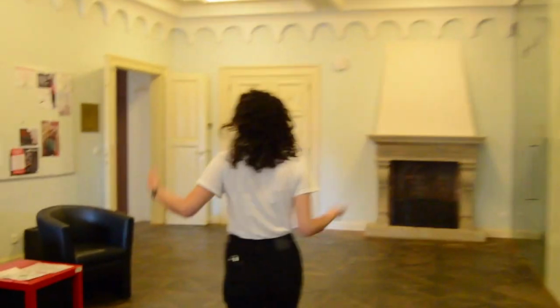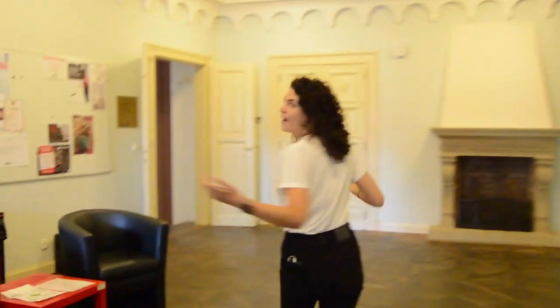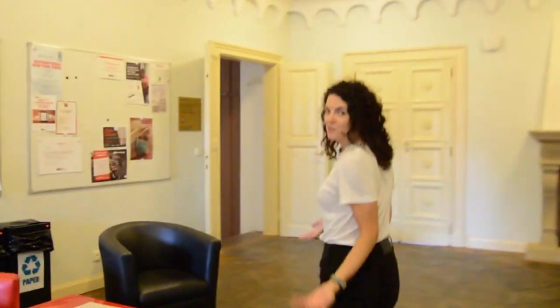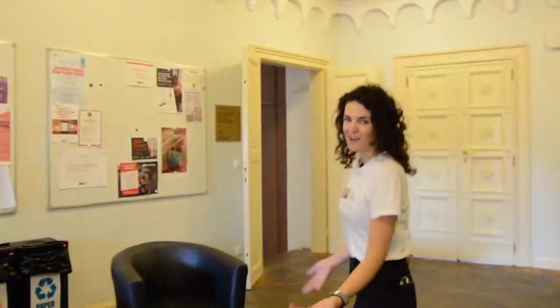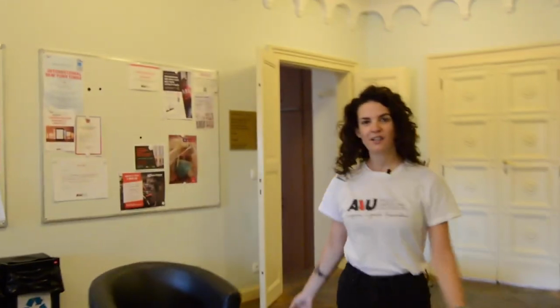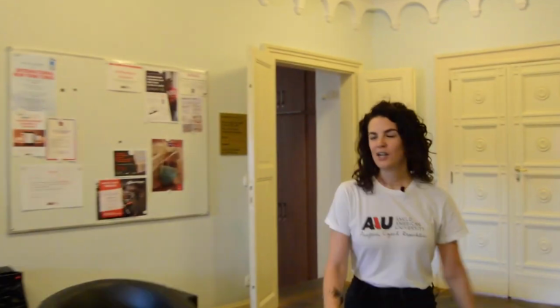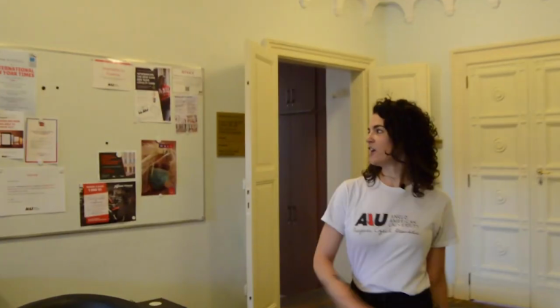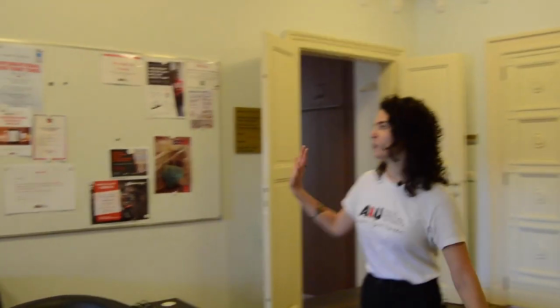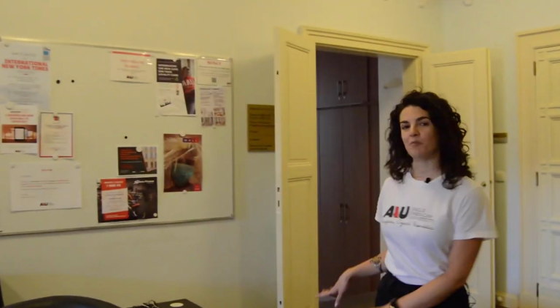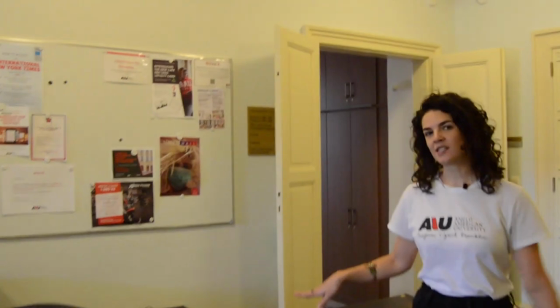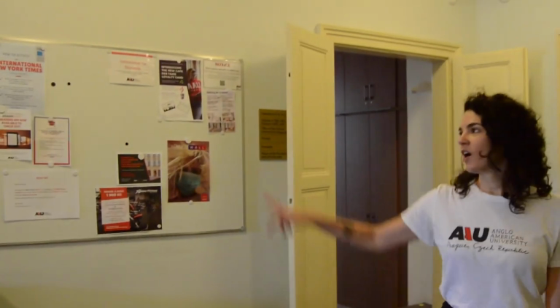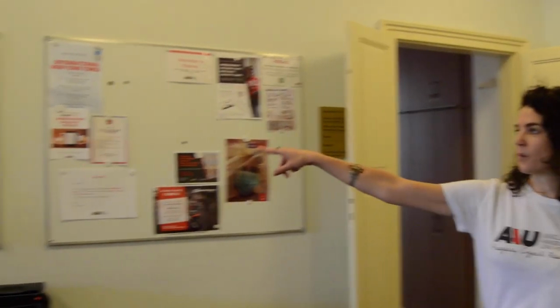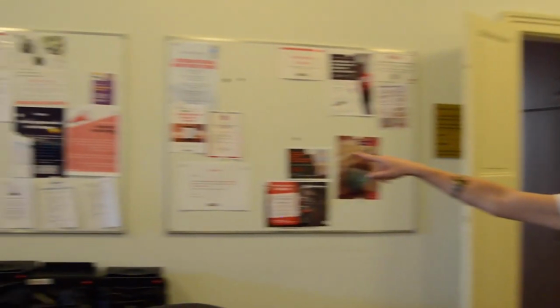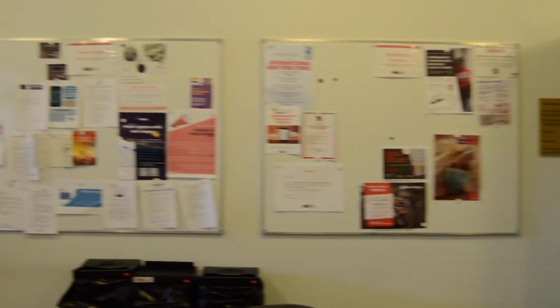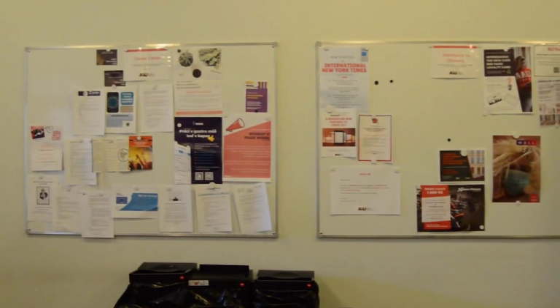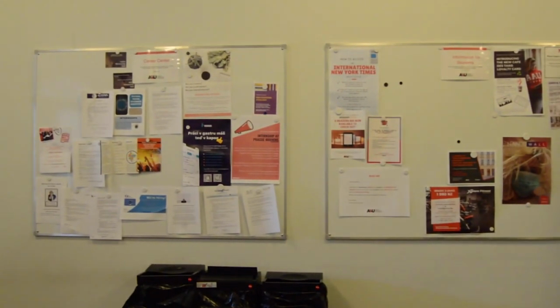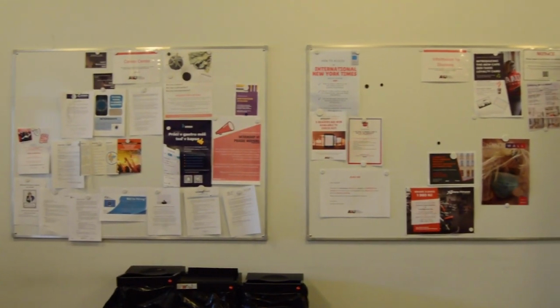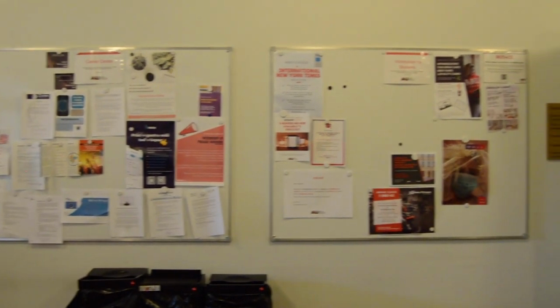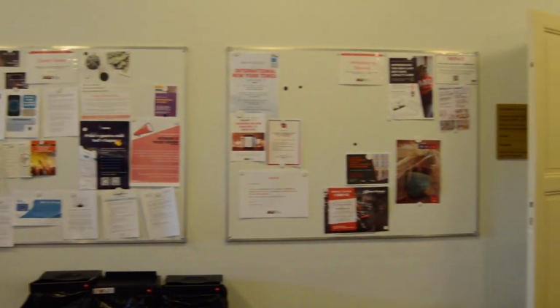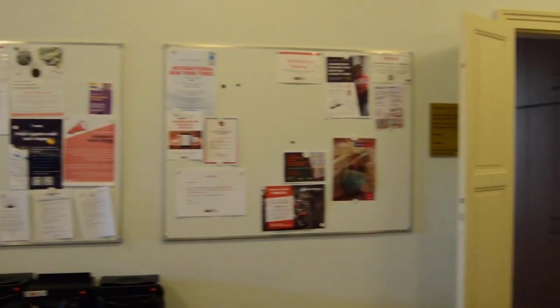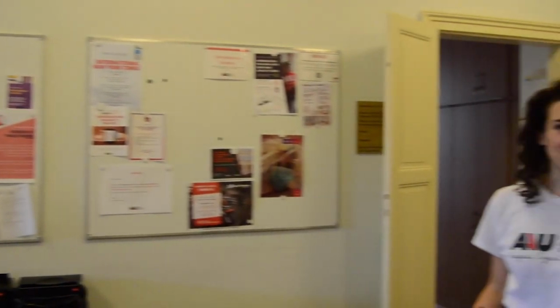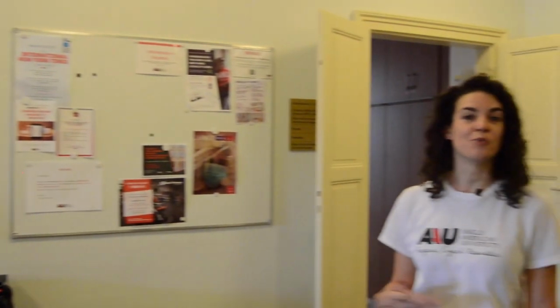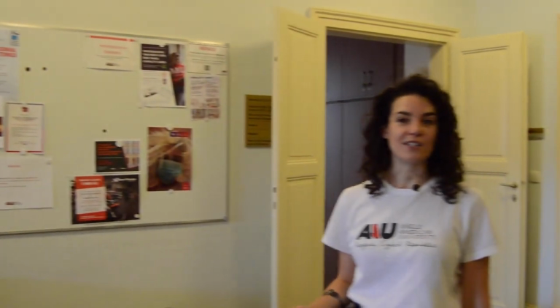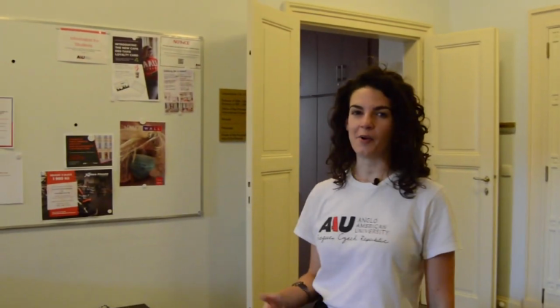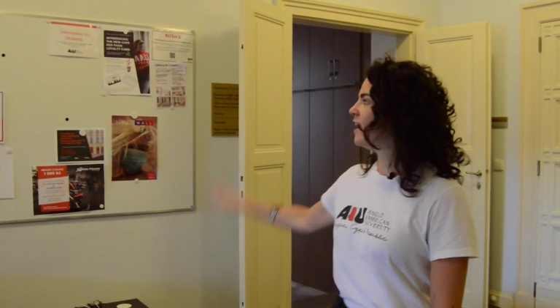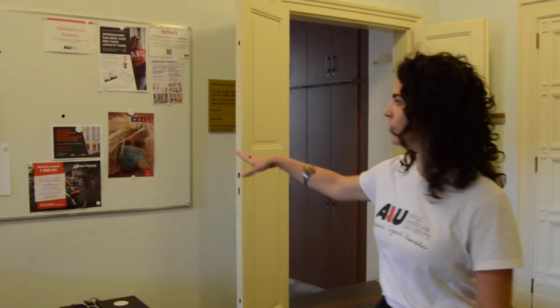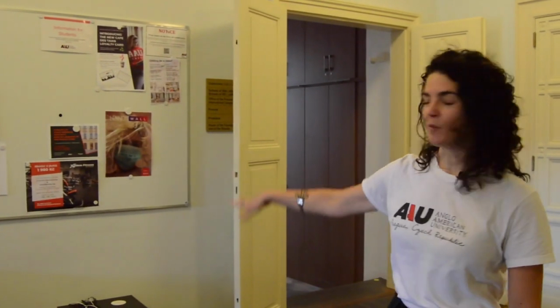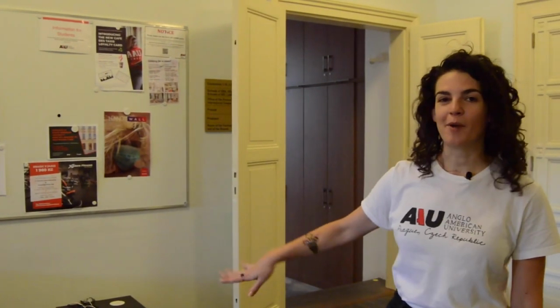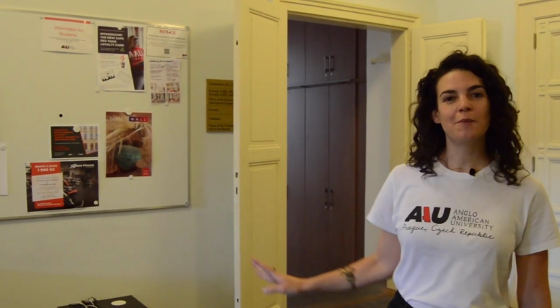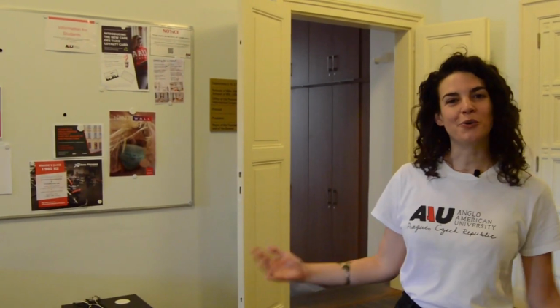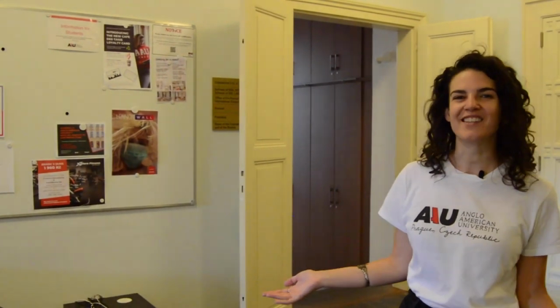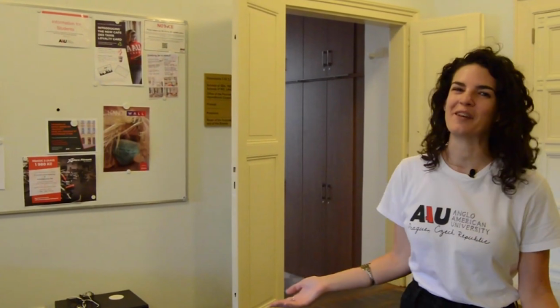Yet another student lounge. Notable here is our bulletin boards. On this one here on the left, you'll find information about internships, job opportunities, and roommates available. And here you'll find information about clubs and cool events on campus.